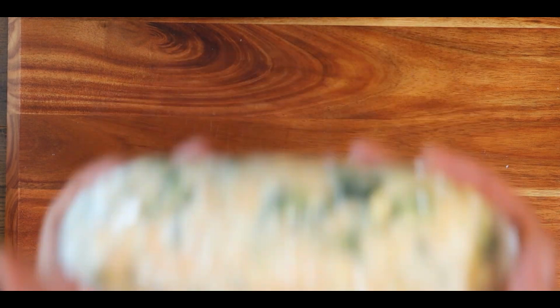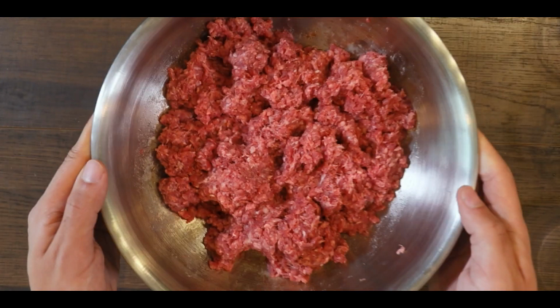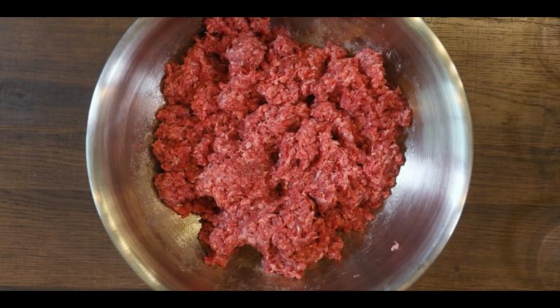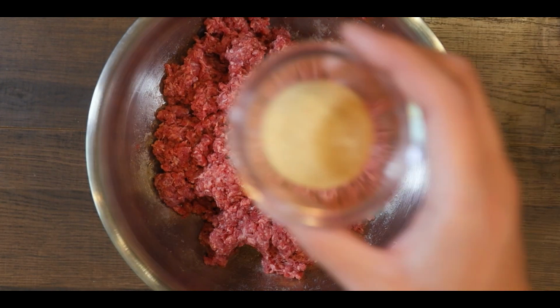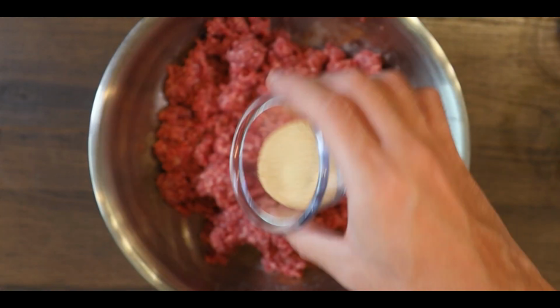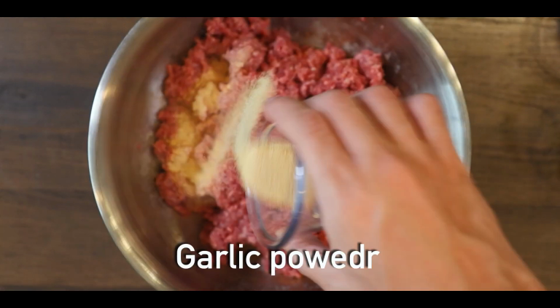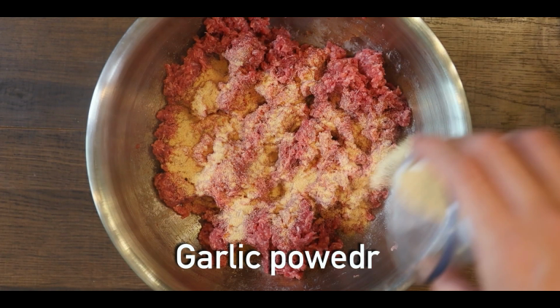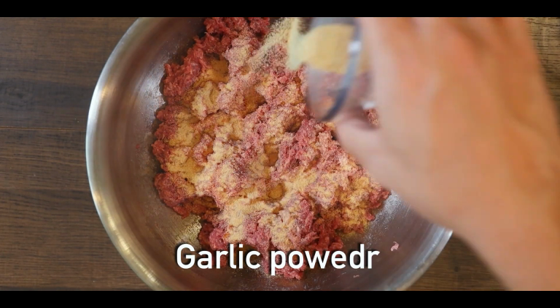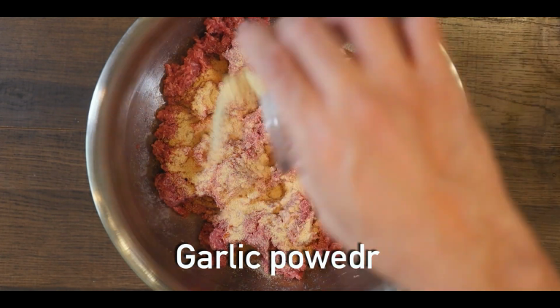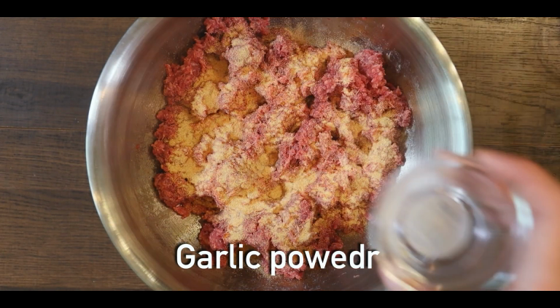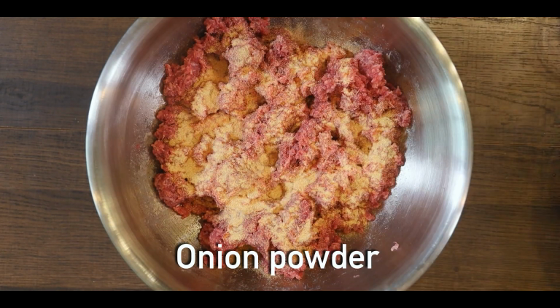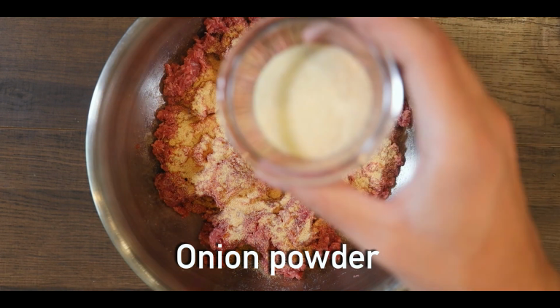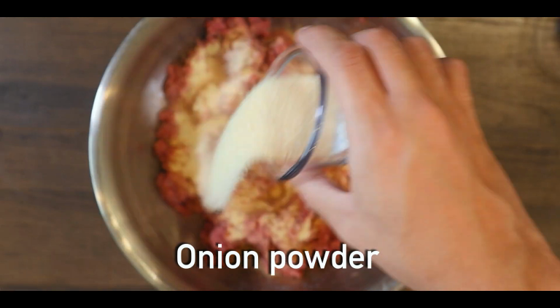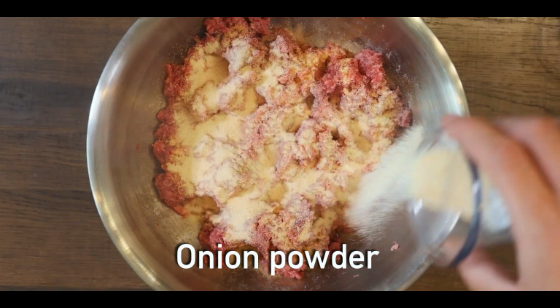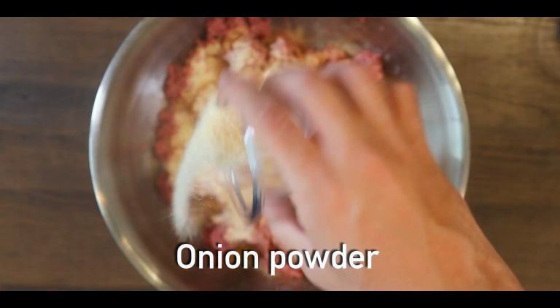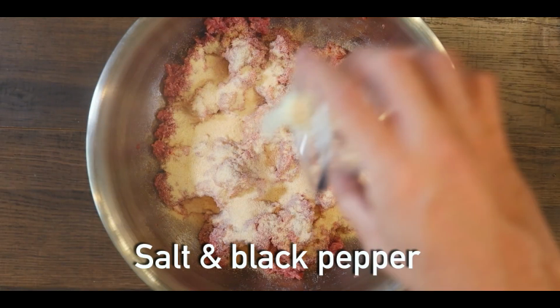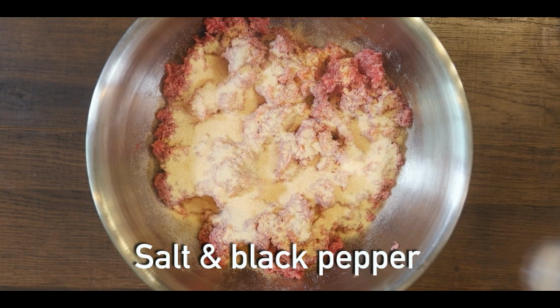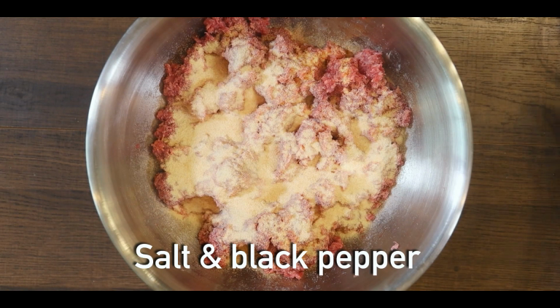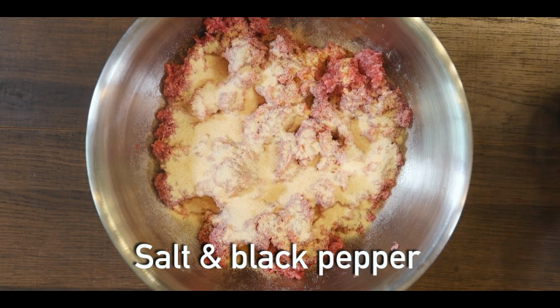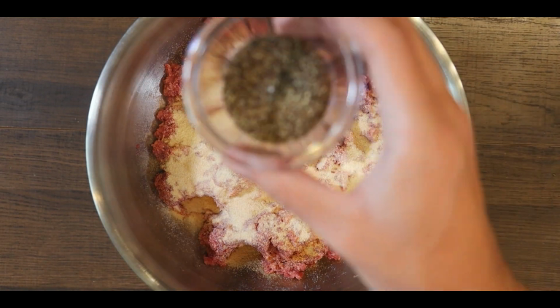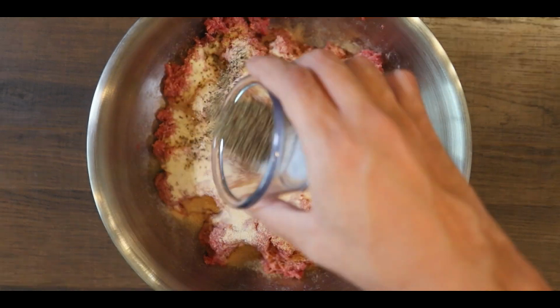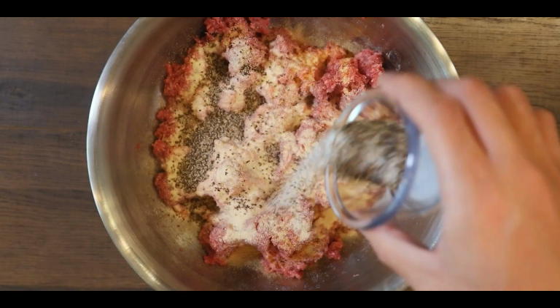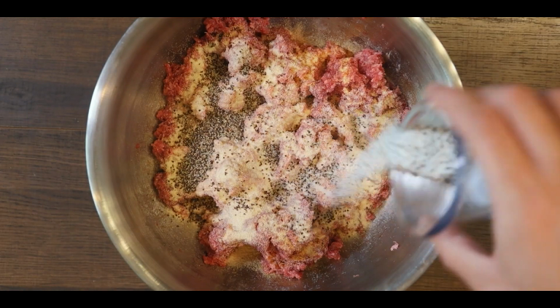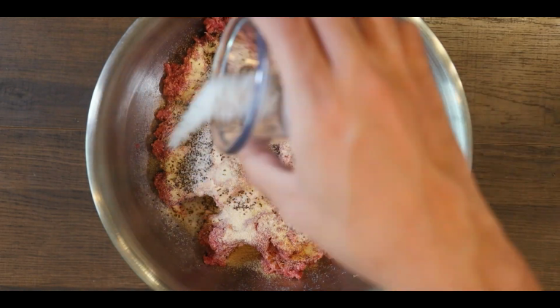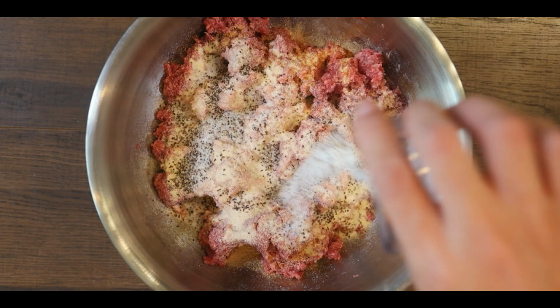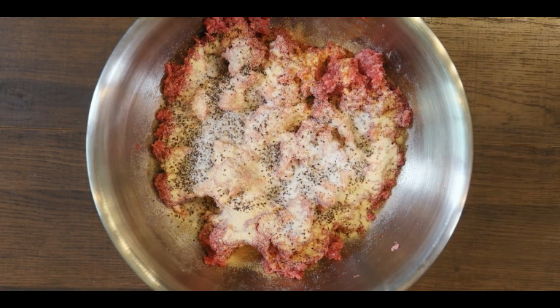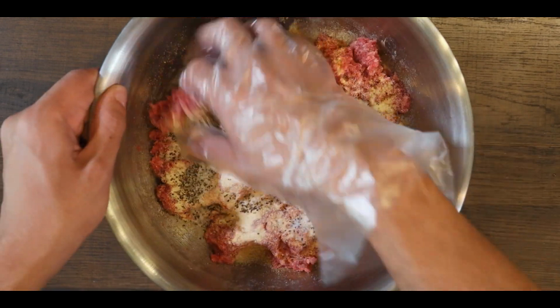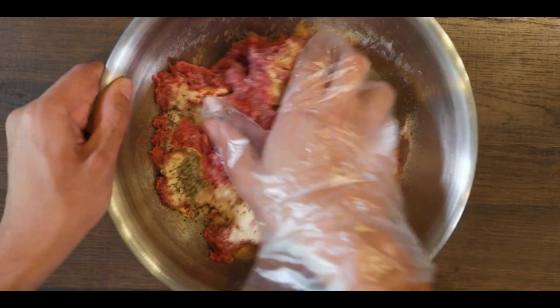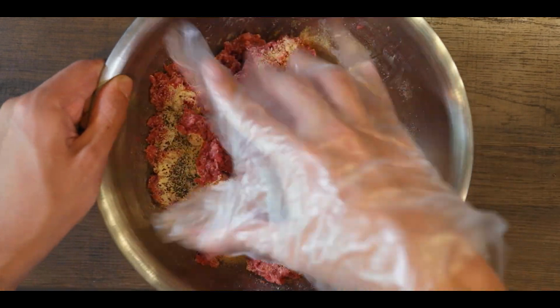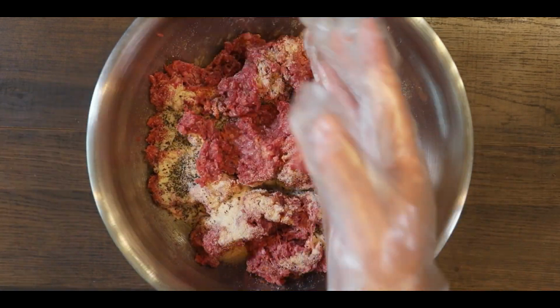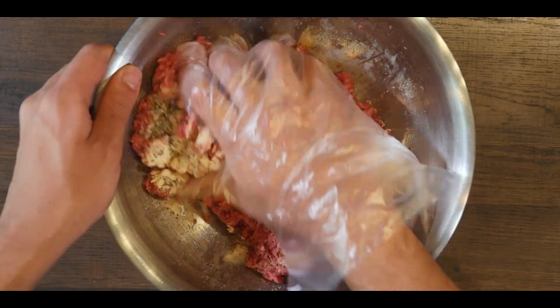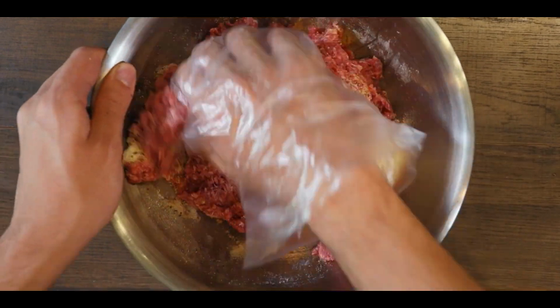In a bowl, add two pounds of ground meat, then season with garlic powder, onion powder, salt, and black pepper. Then mix it around using your hands to make sure it is seasoned all the way through.